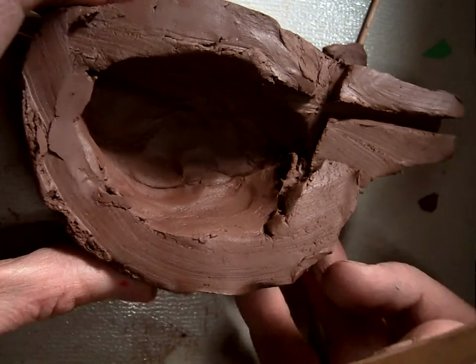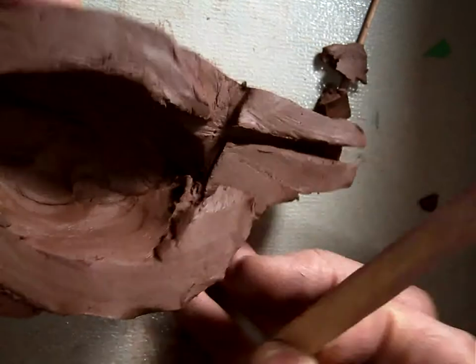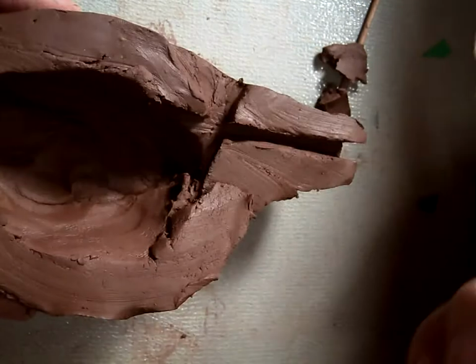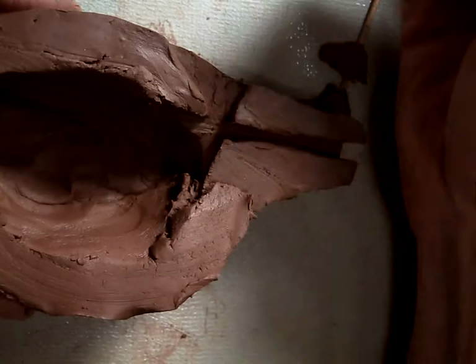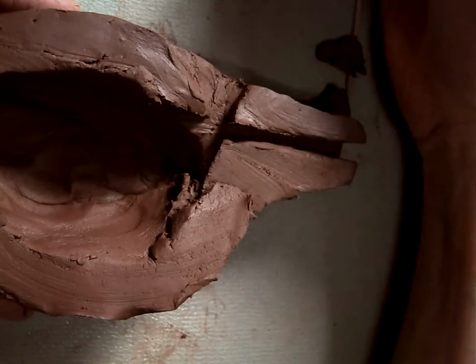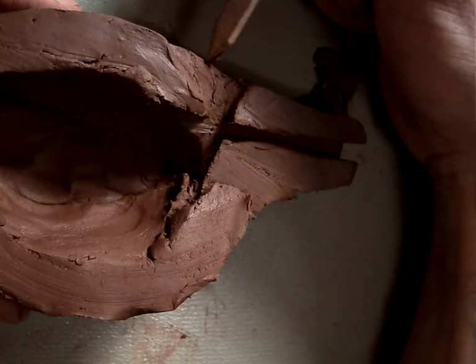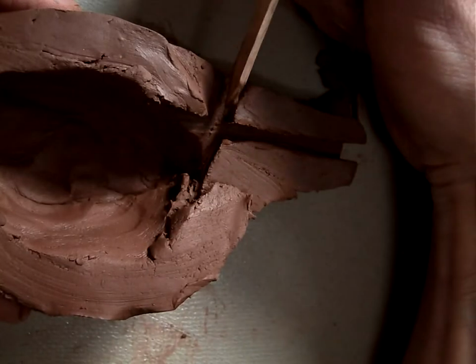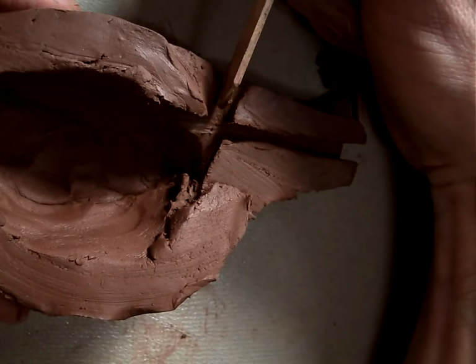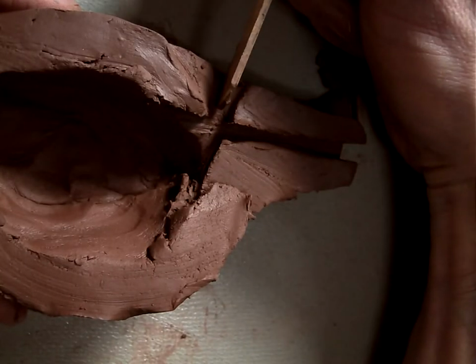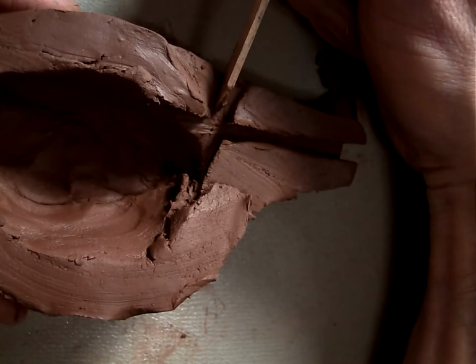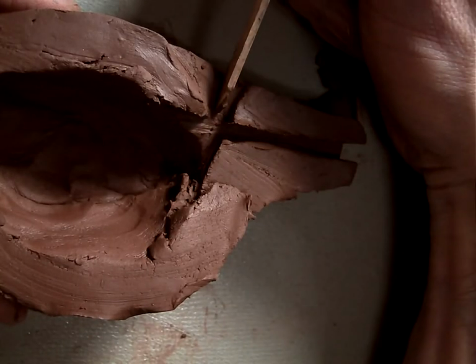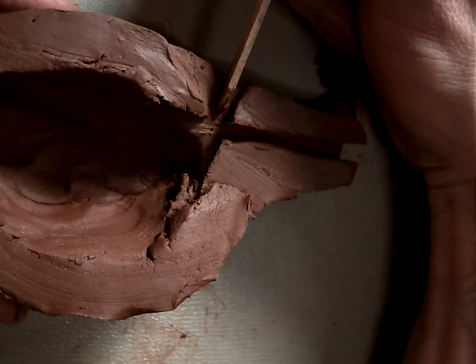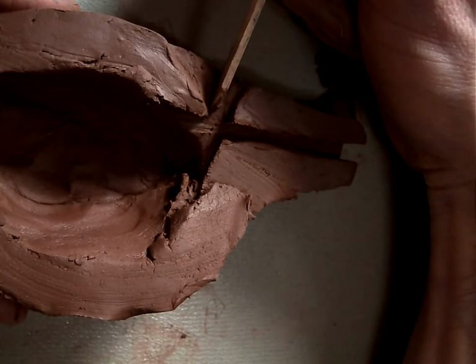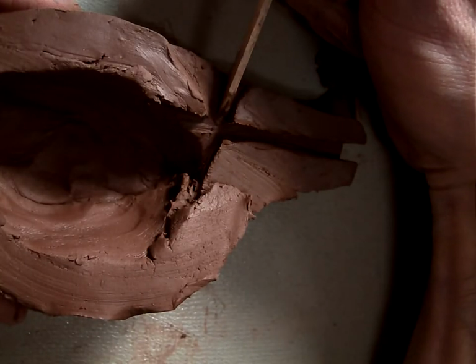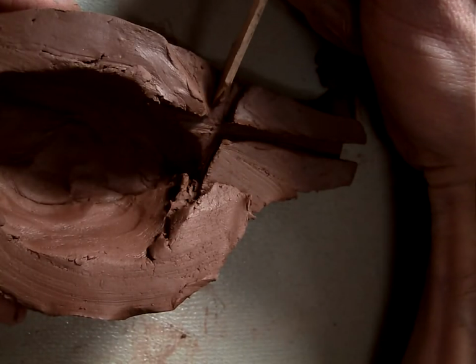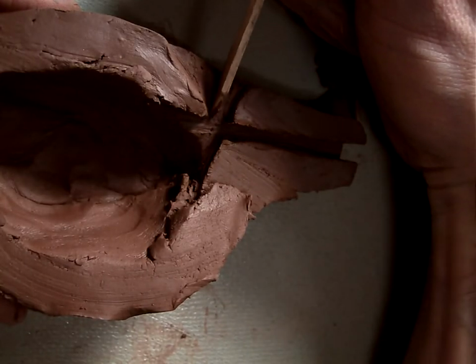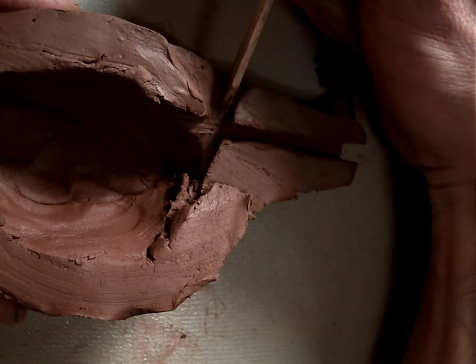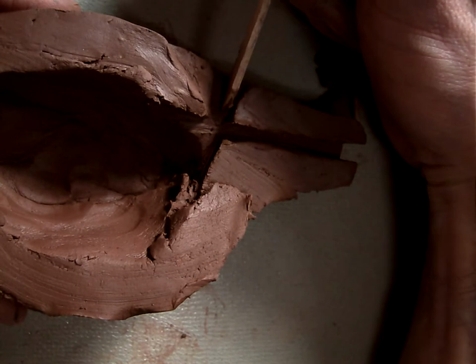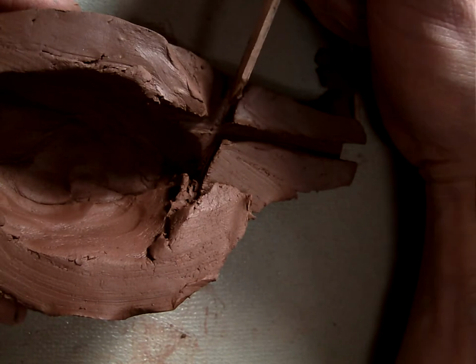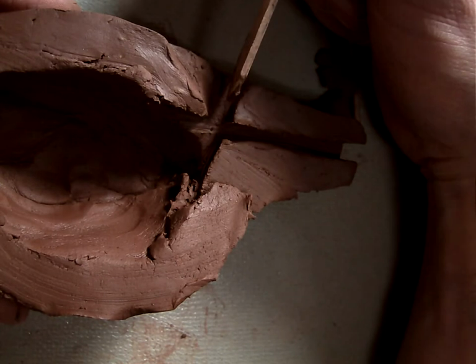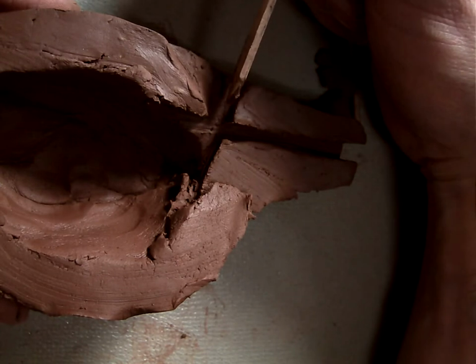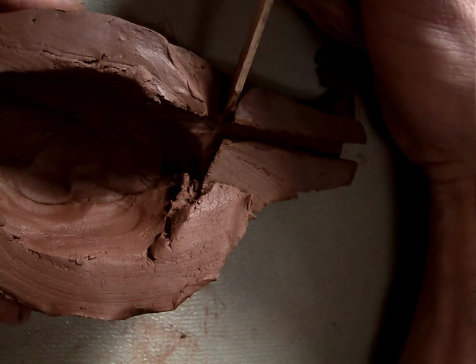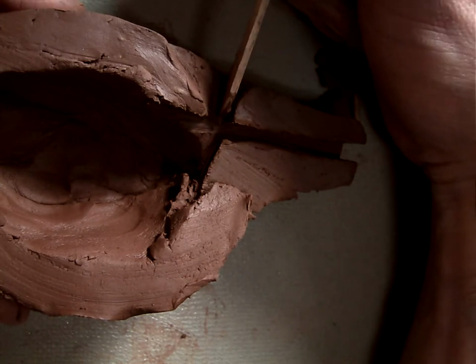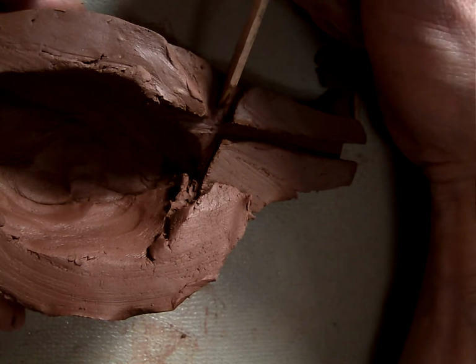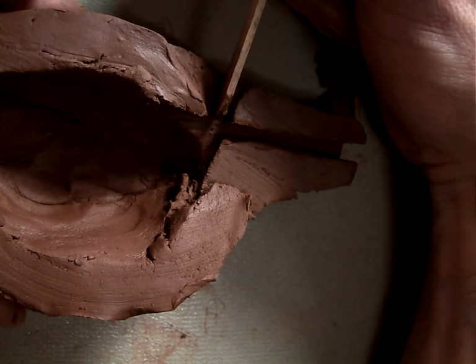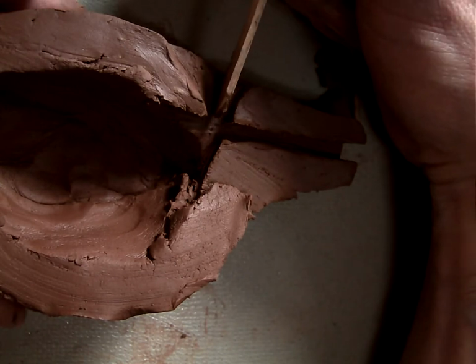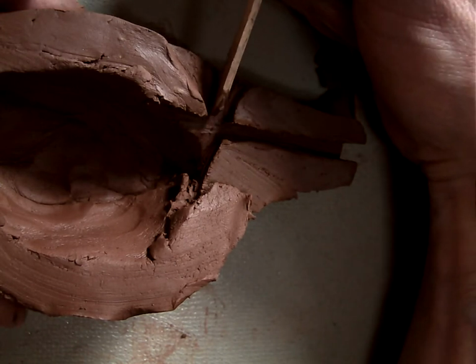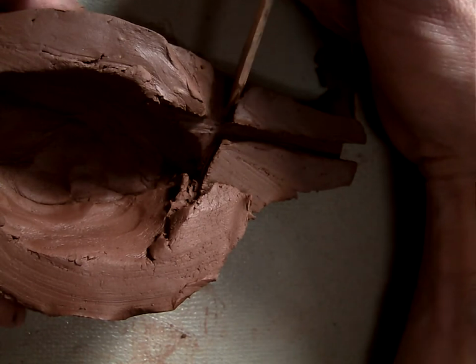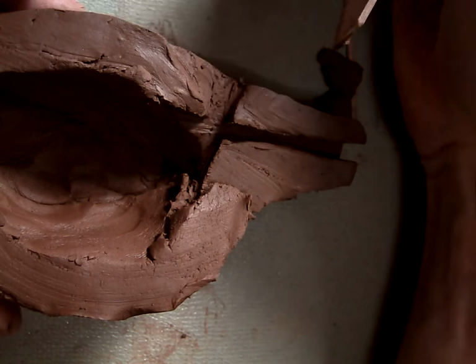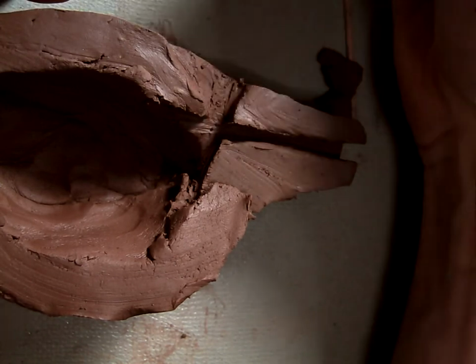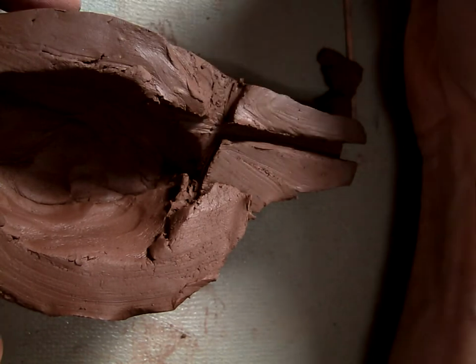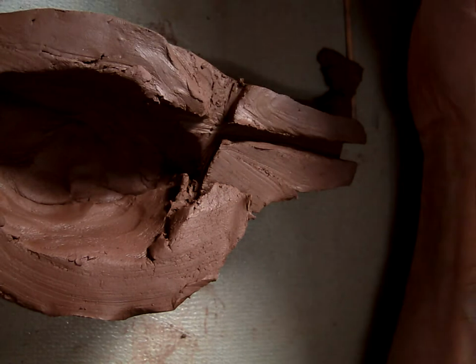If this hole right here at the top is too small, not enough air gets out and you won't make sound. If it's too big, you won't be able to get enough sound either.